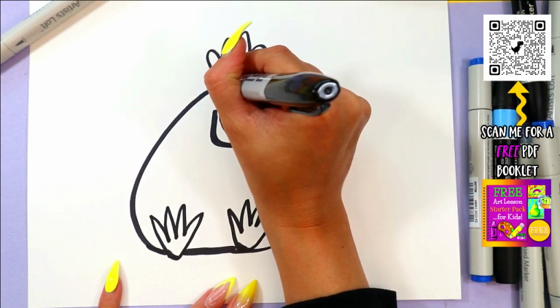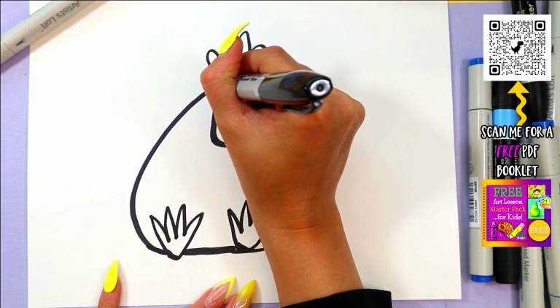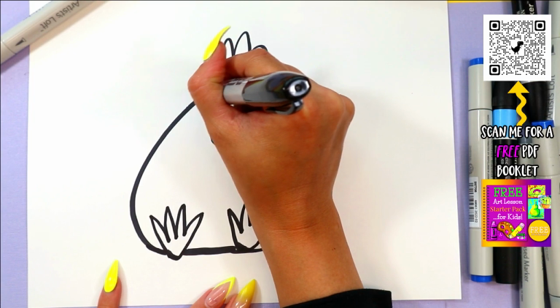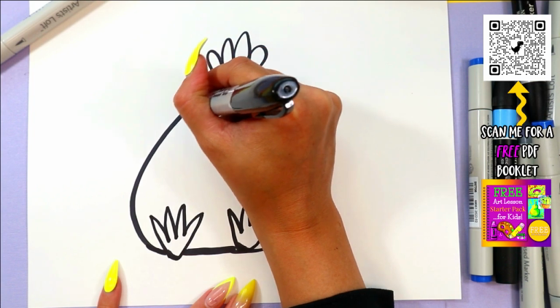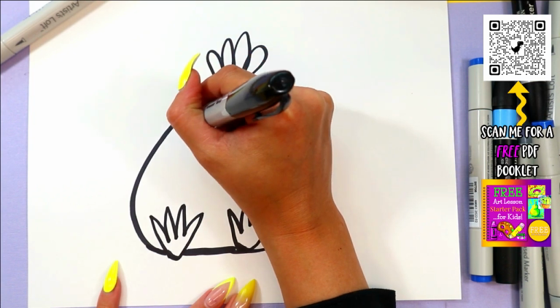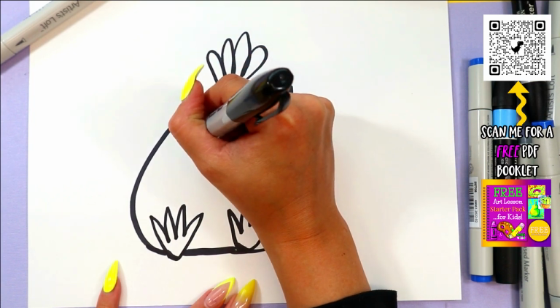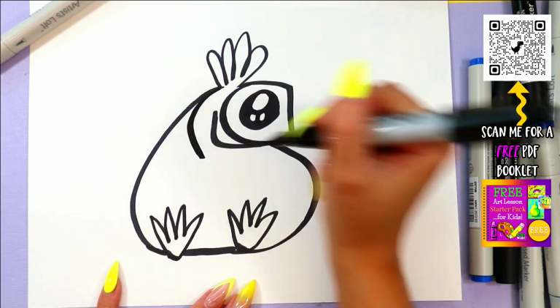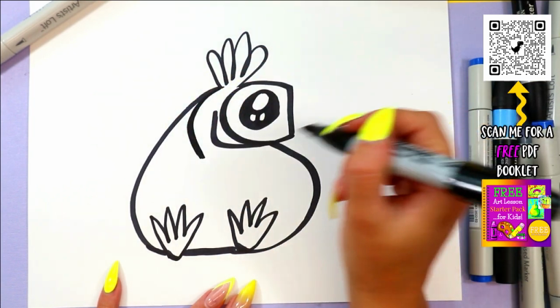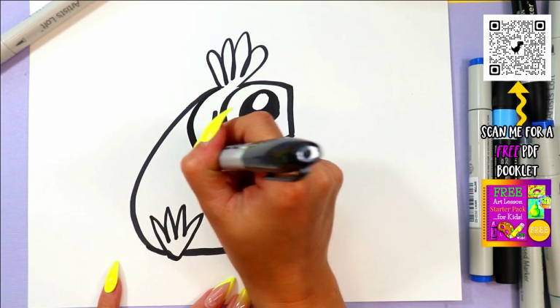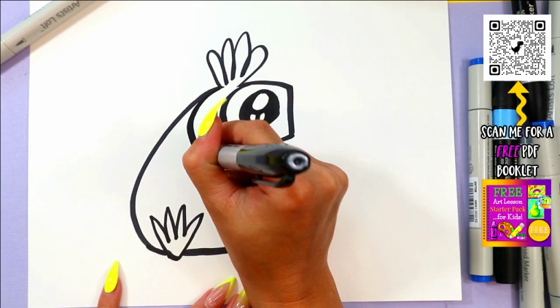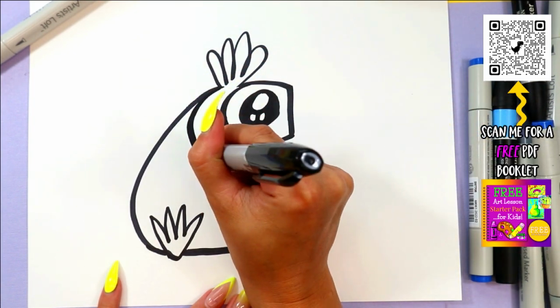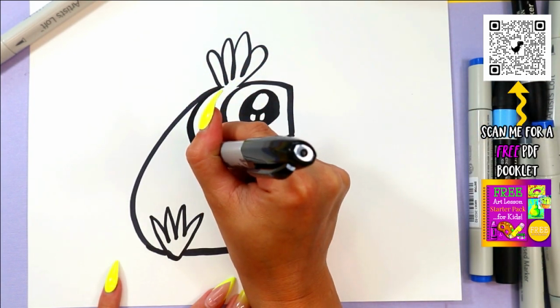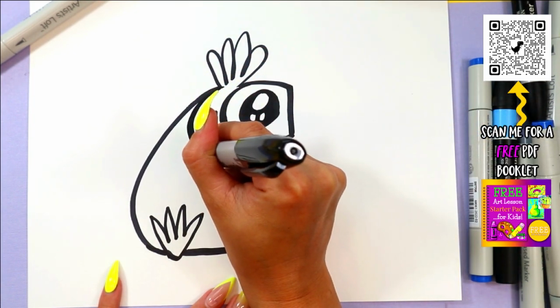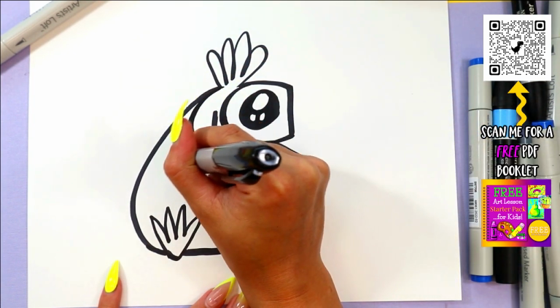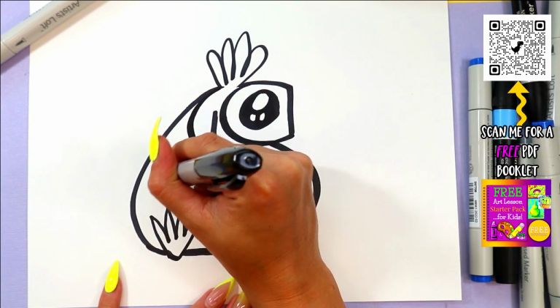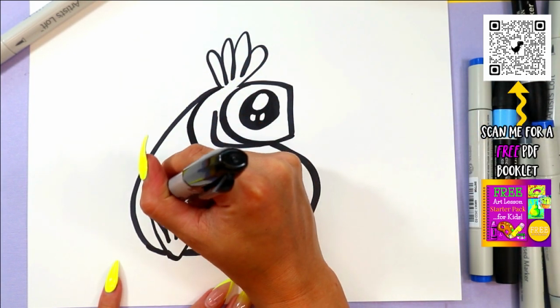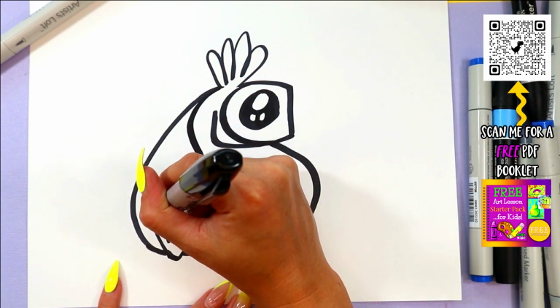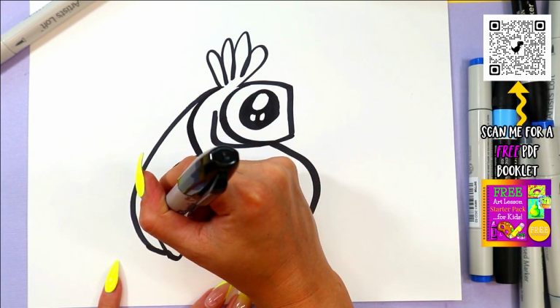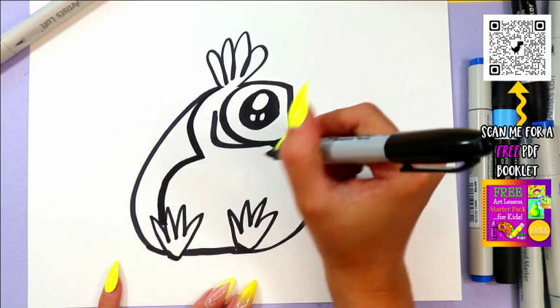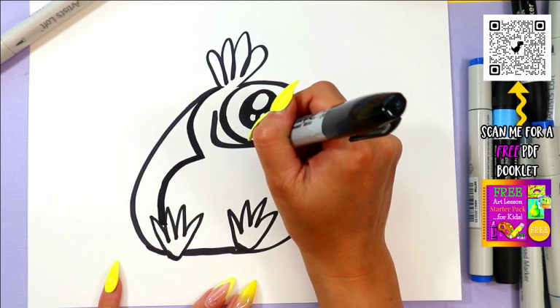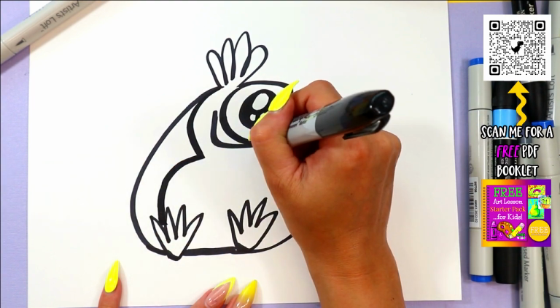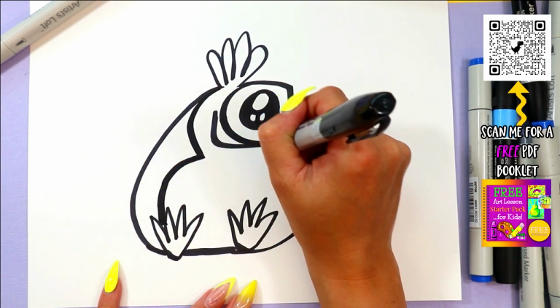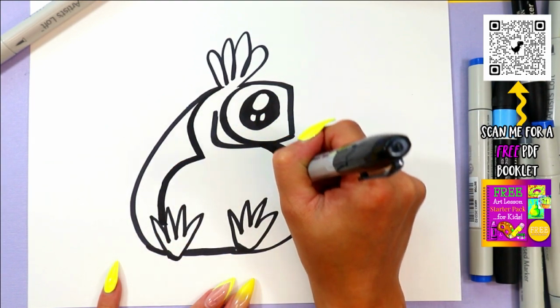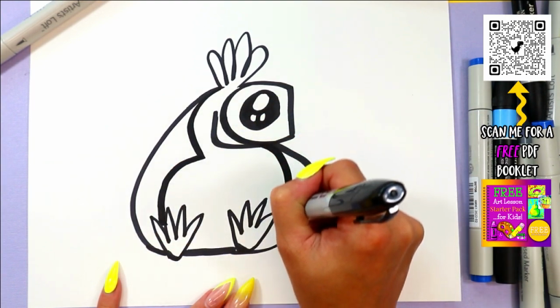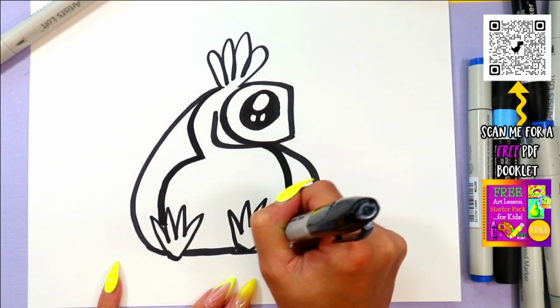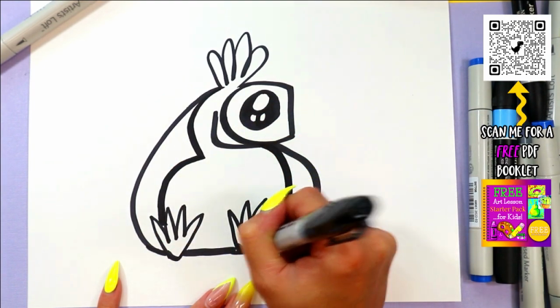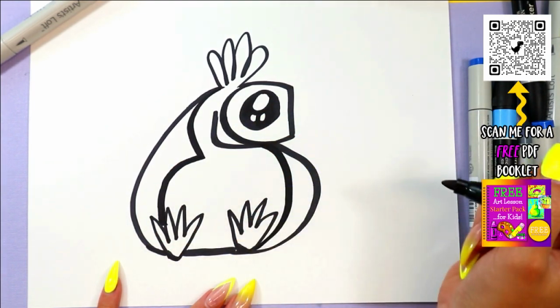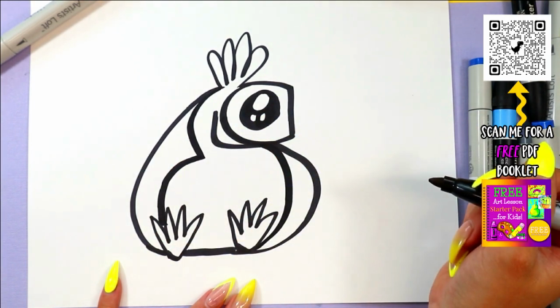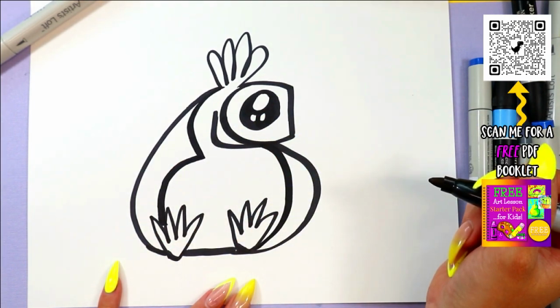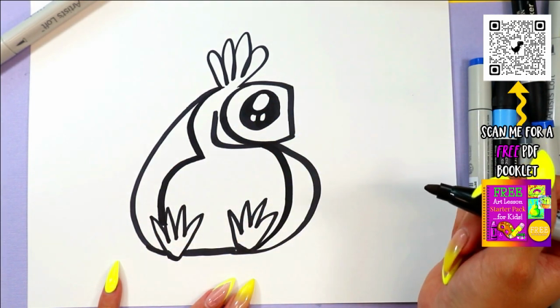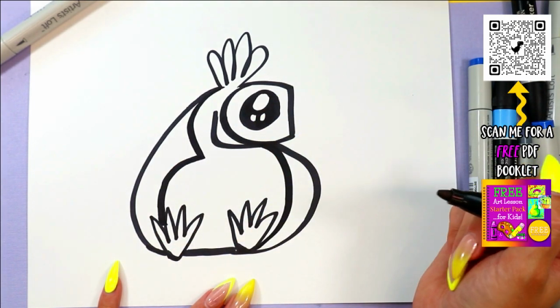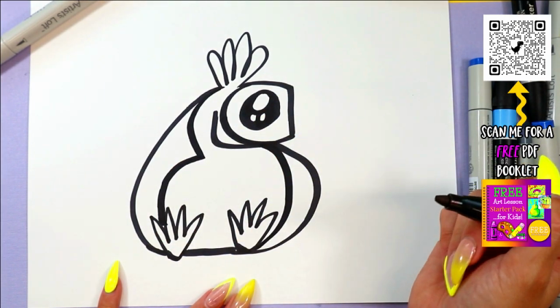Next we're going to draw a curving line out the back, and then we're going to make a big circle and curve it around and connect it to make a belly.